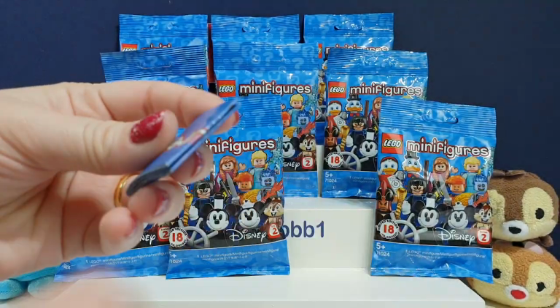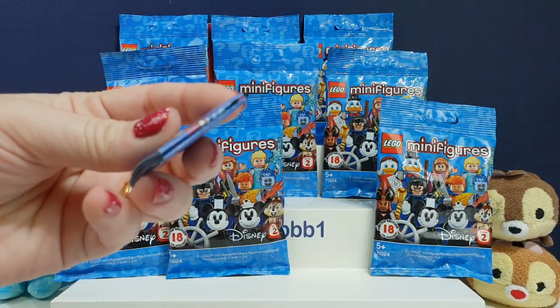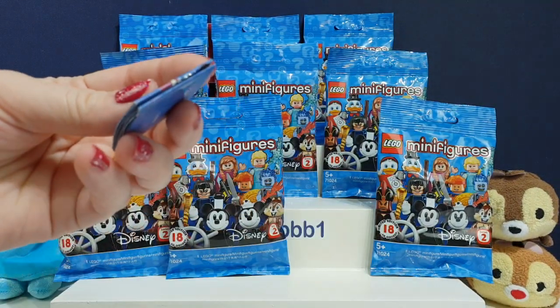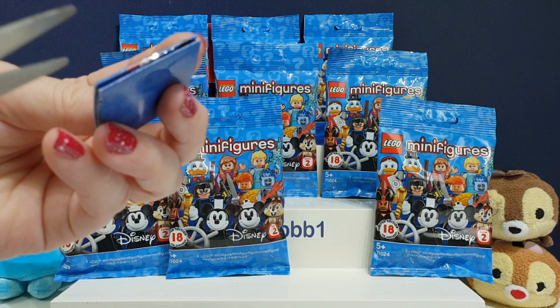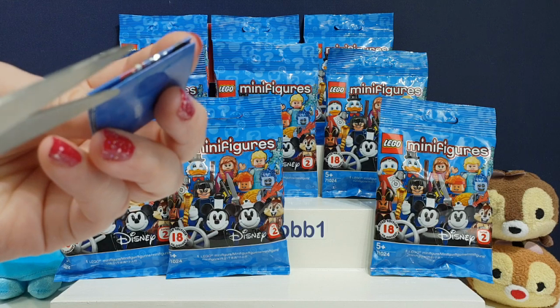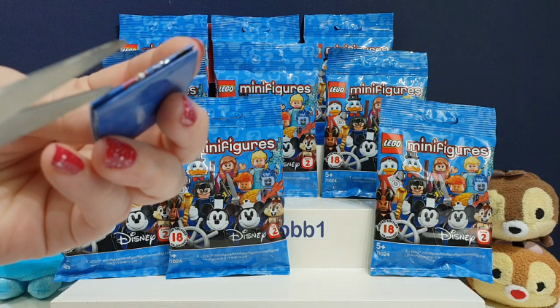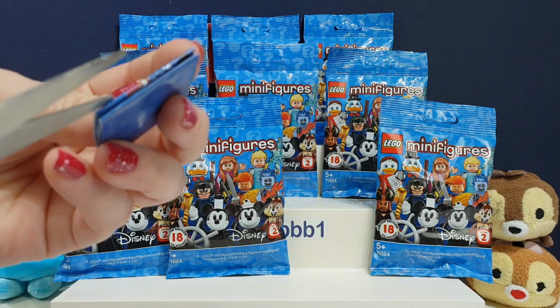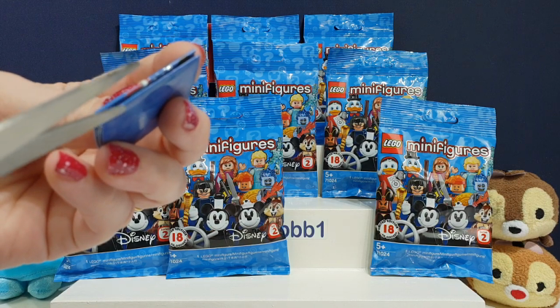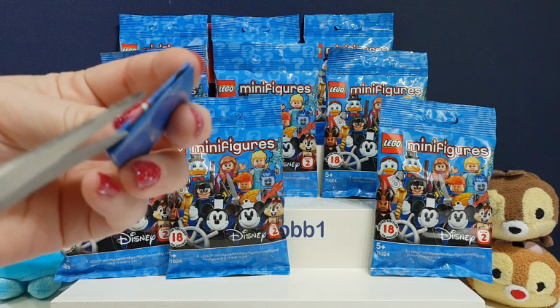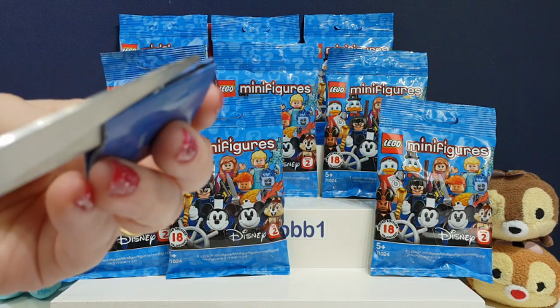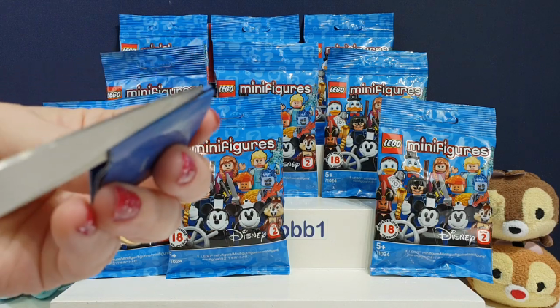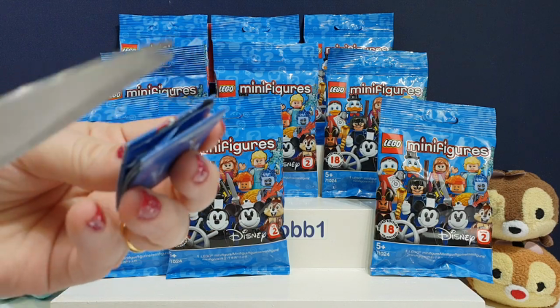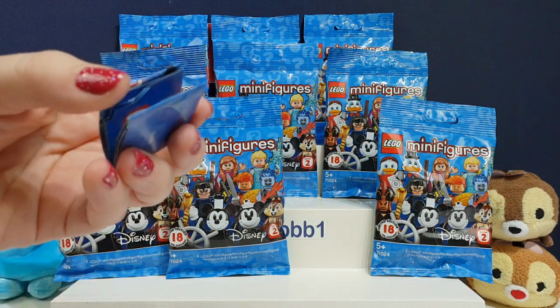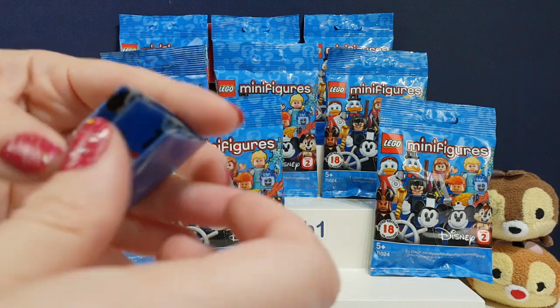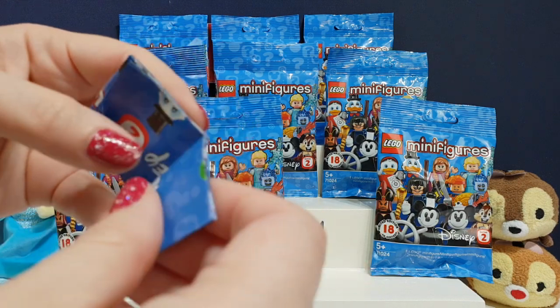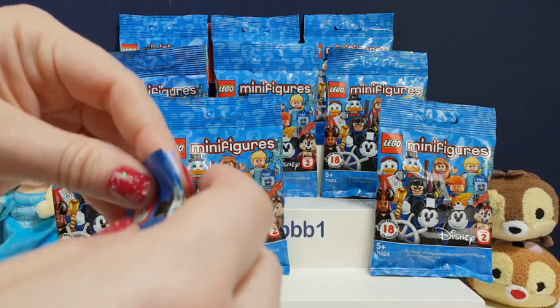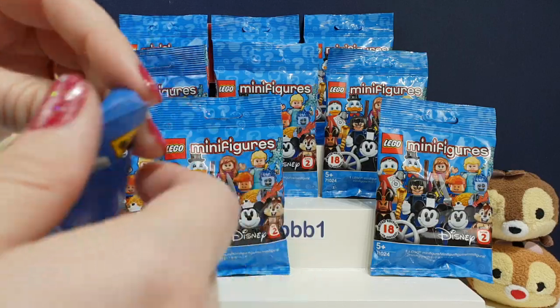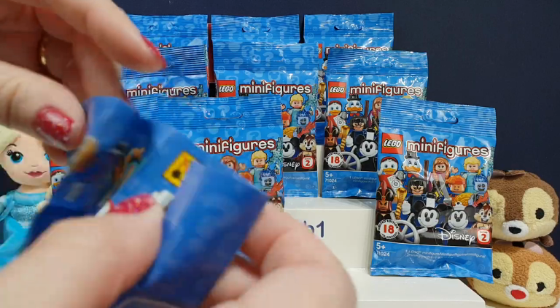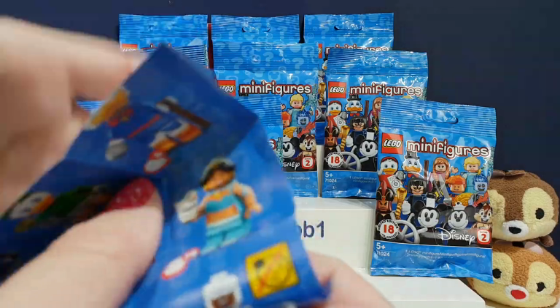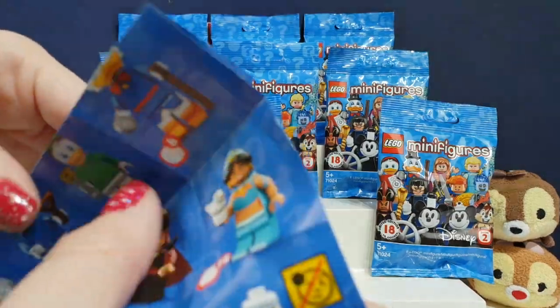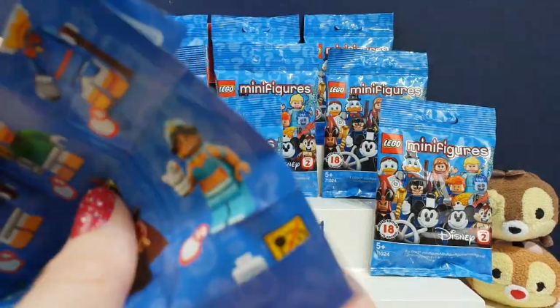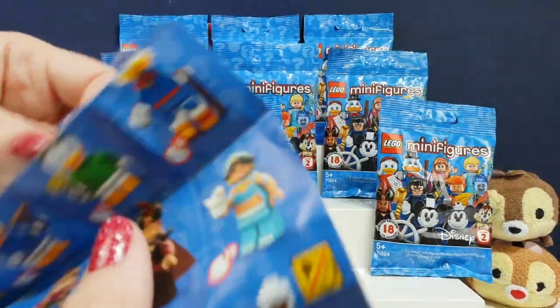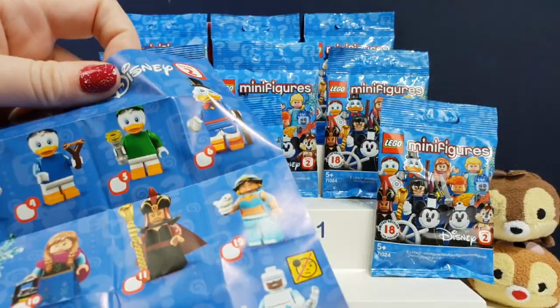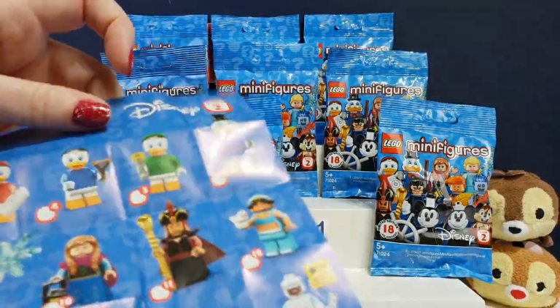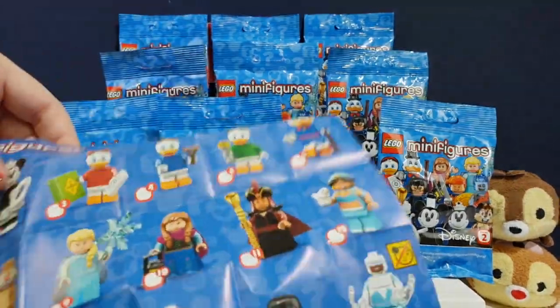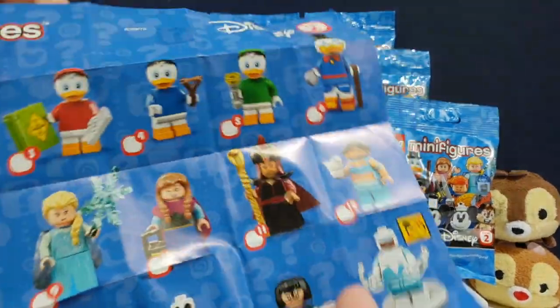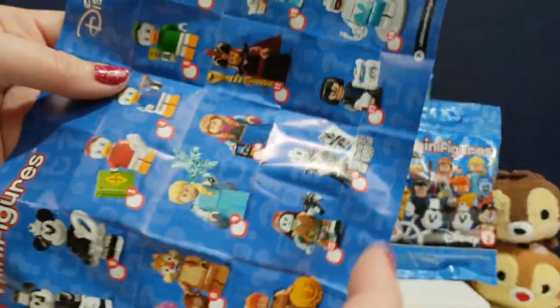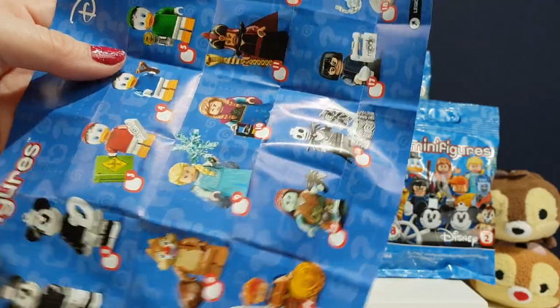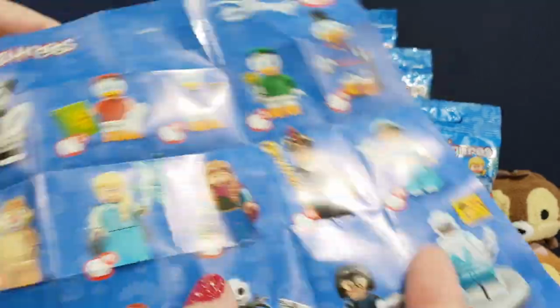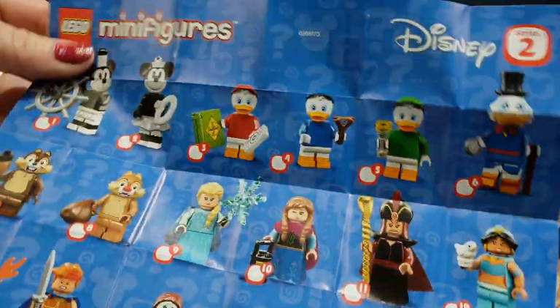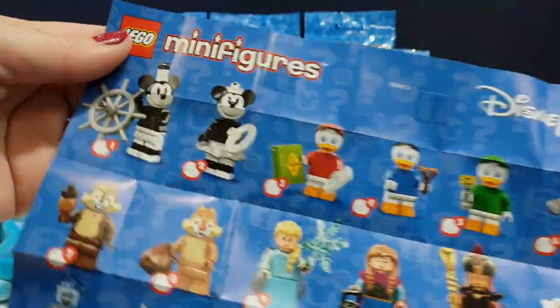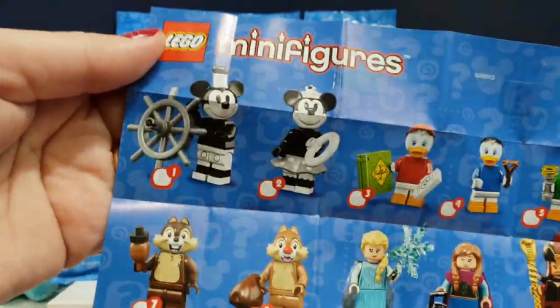We've got the little piece of tape on the collector's guide again. That's from another recent series — about half of them had tape, half of them didn't. We've got the sideways one again, because usually they're that way, but we've had sideways ones quite recently.